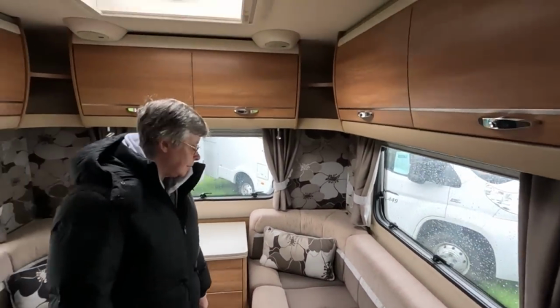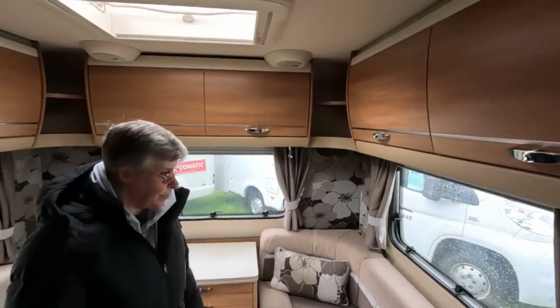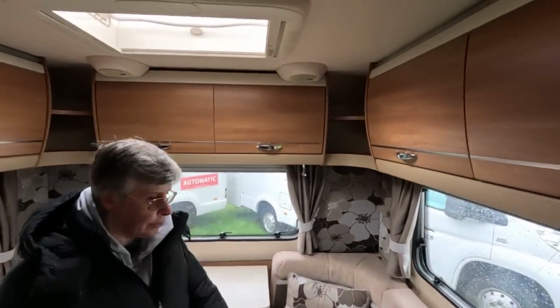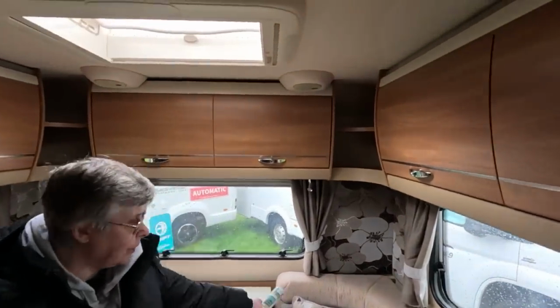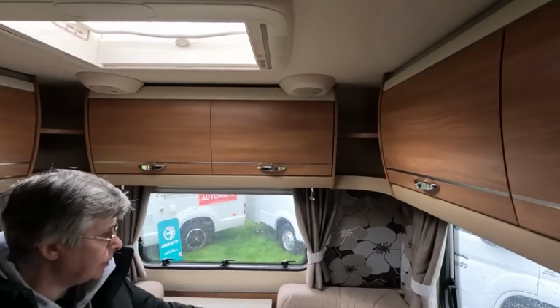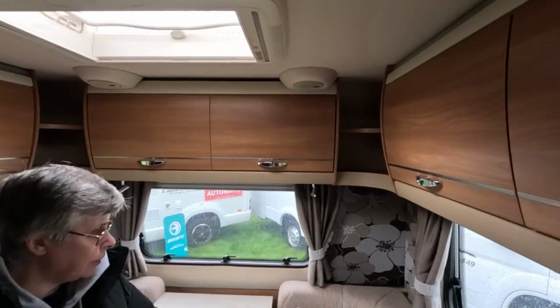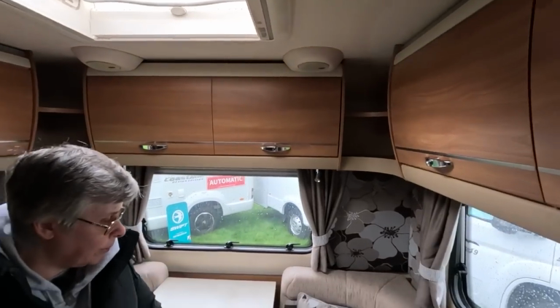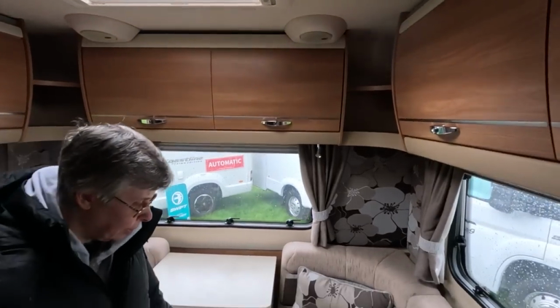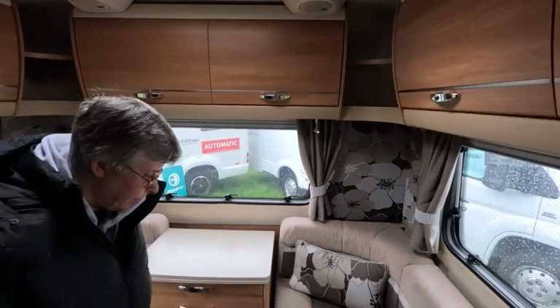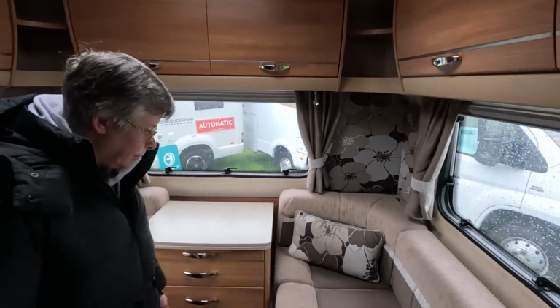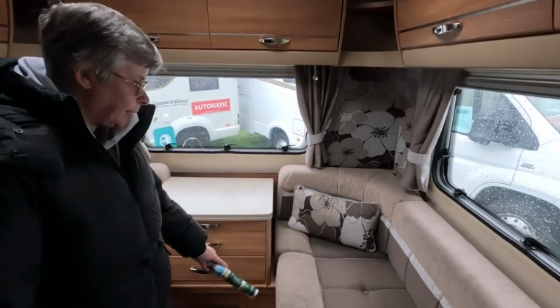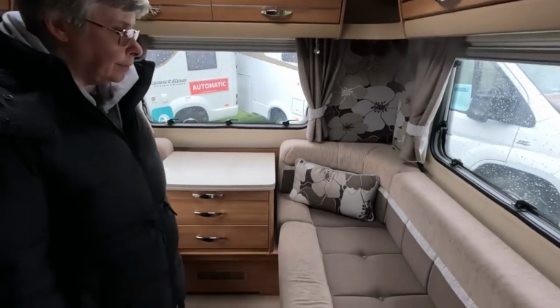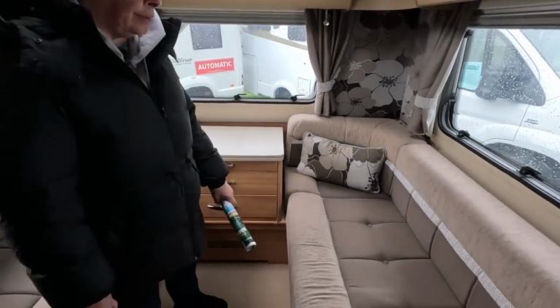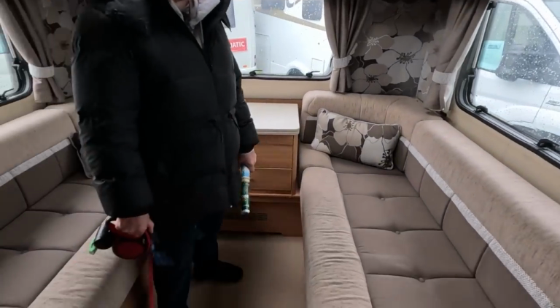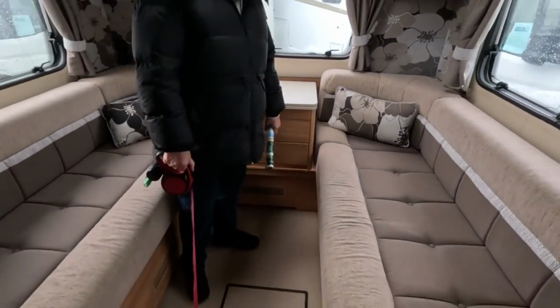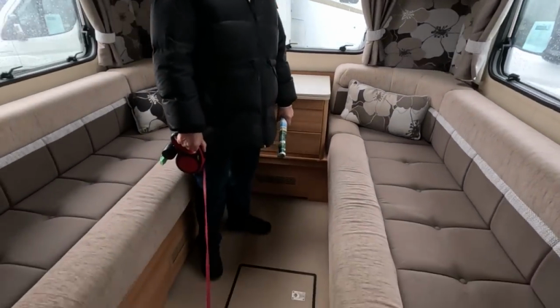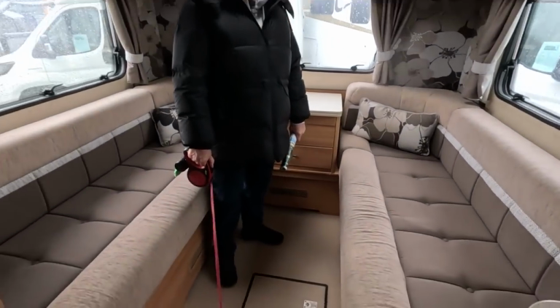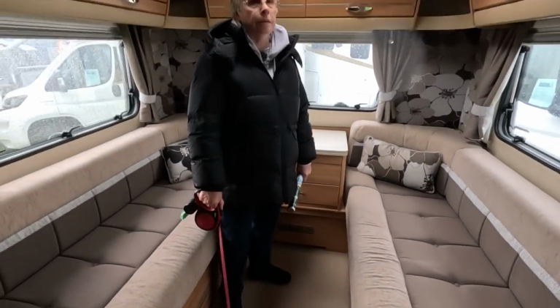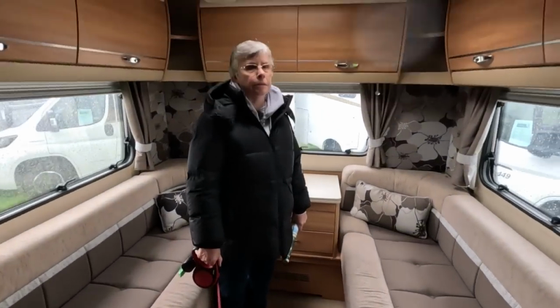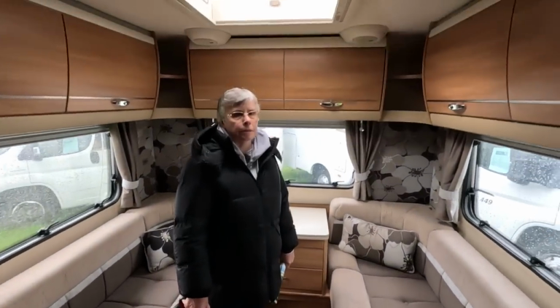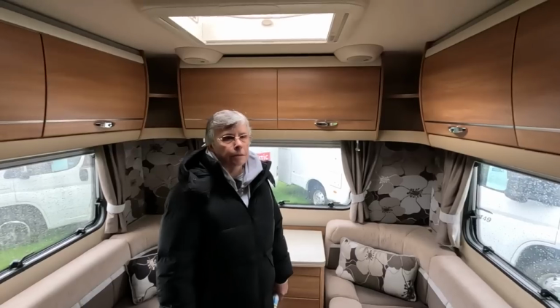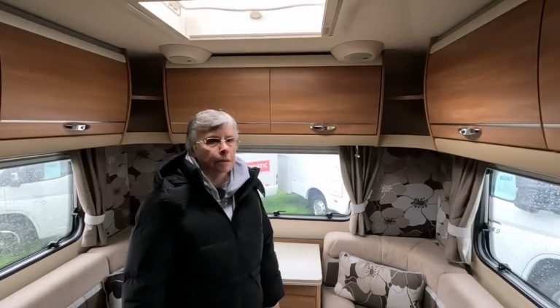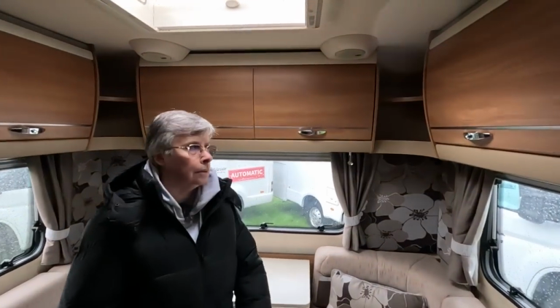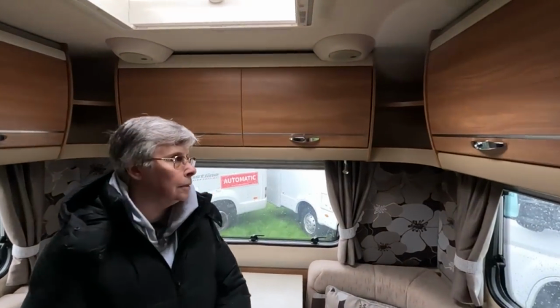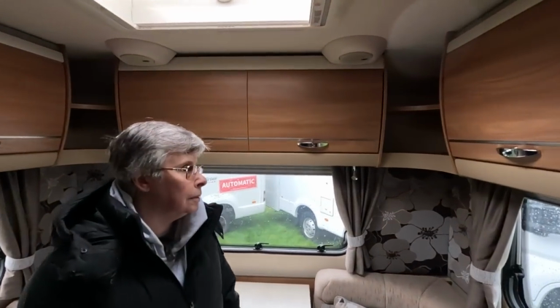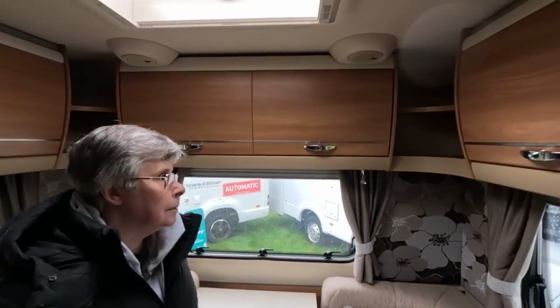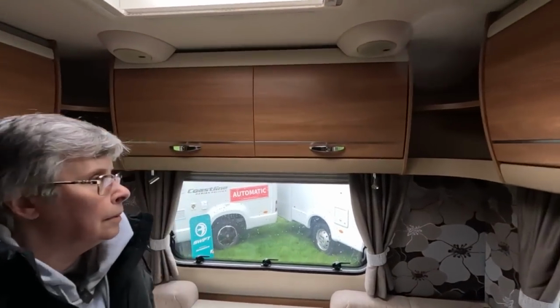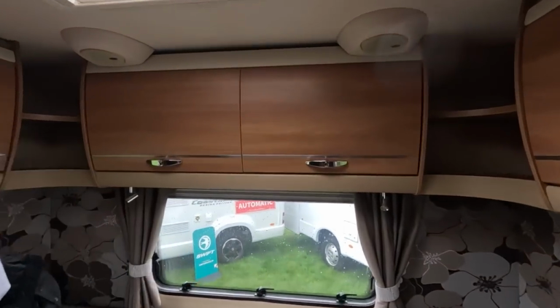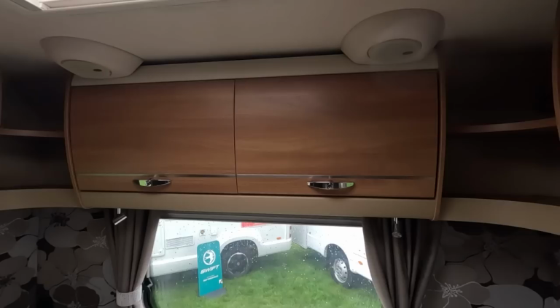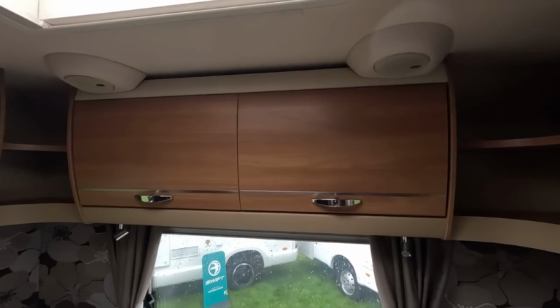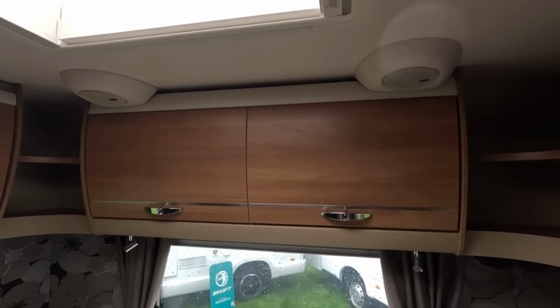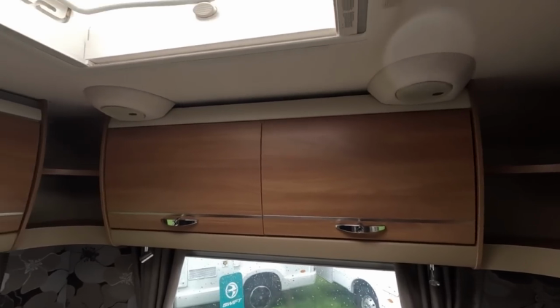I often say that rear lounges like this are often where people have come from caravans and want something they're familiar with. So having a rear lounge like this — whether it's long enough to sleep on or you pull it out. It could be. It's got nice things on it.